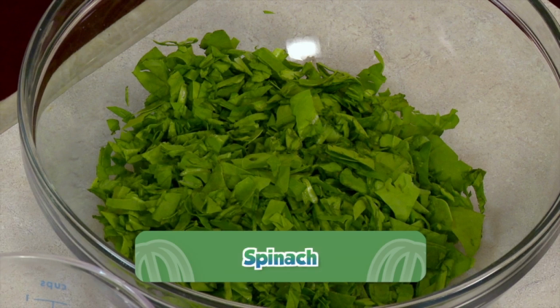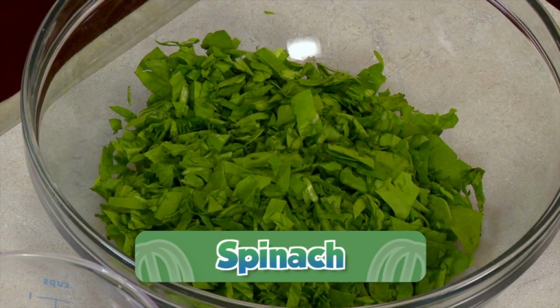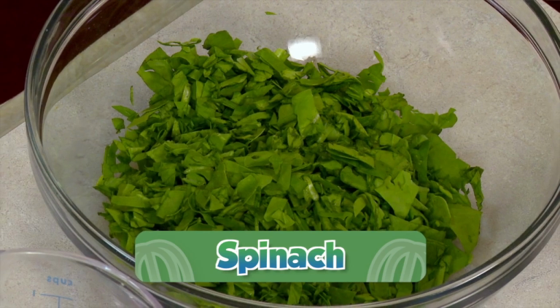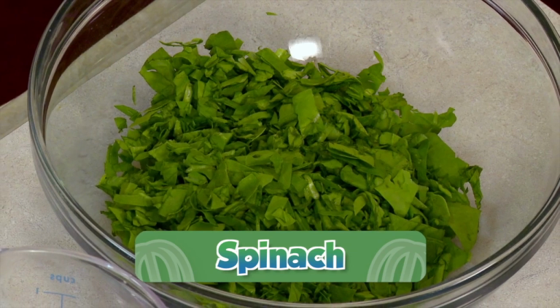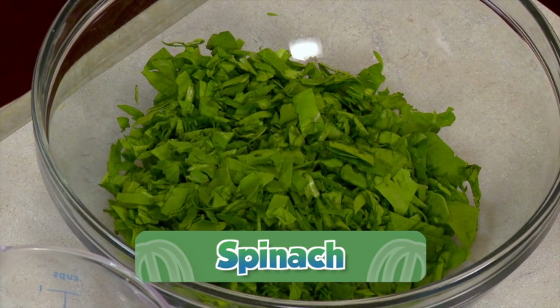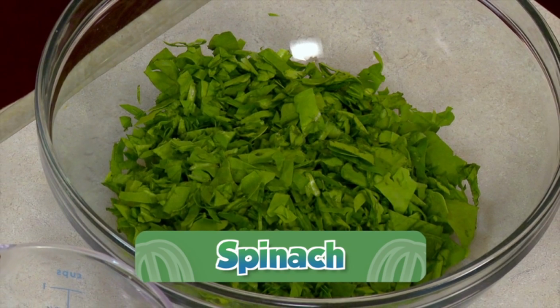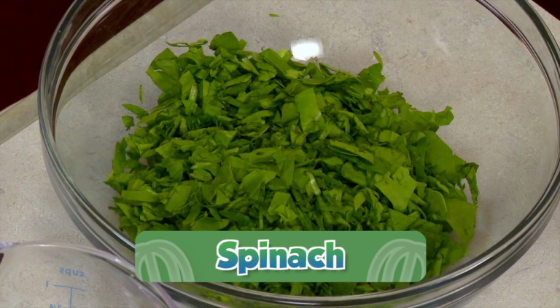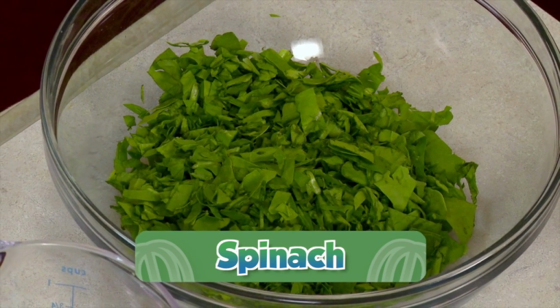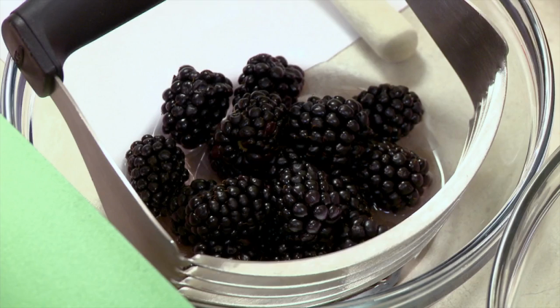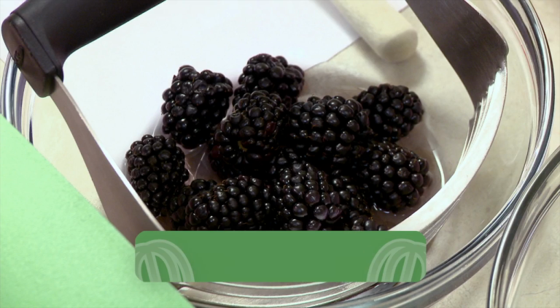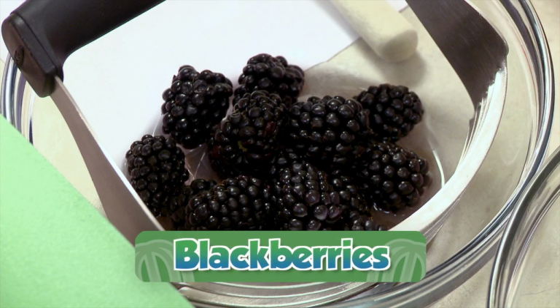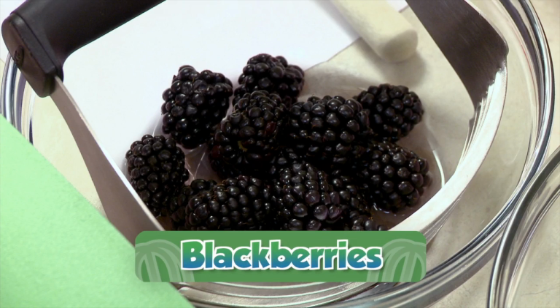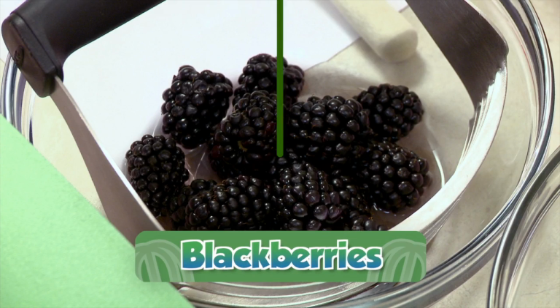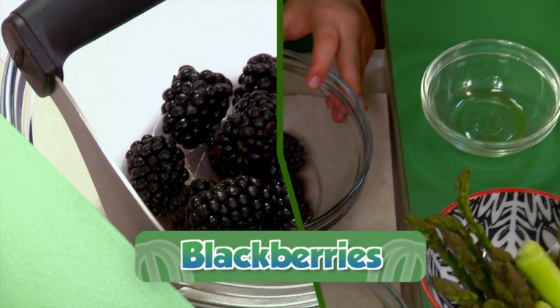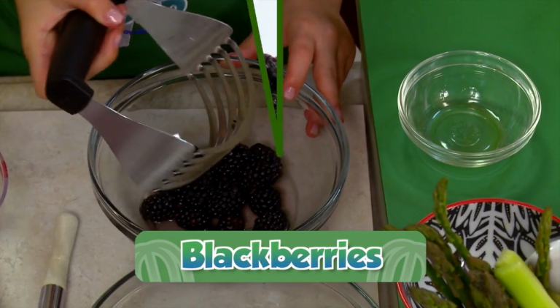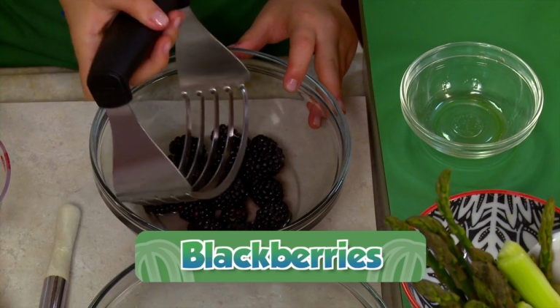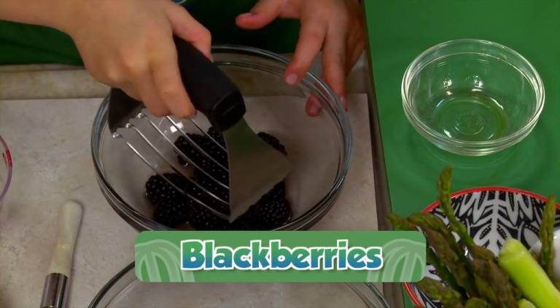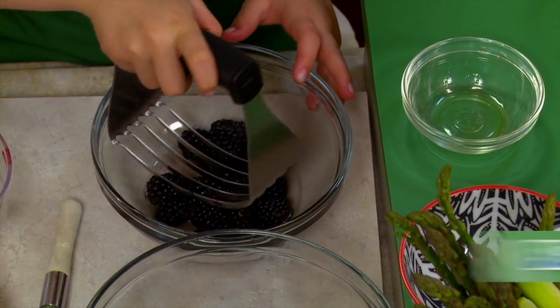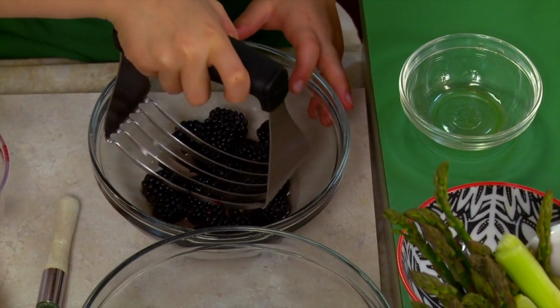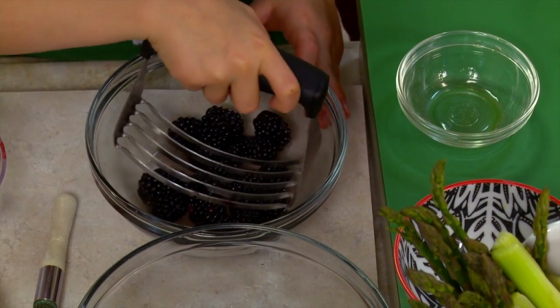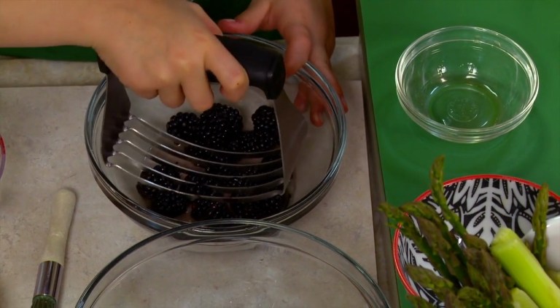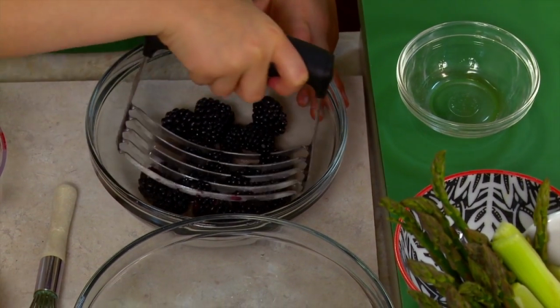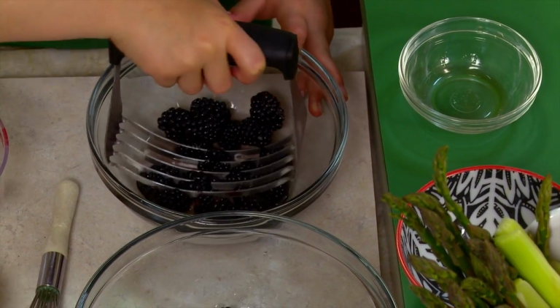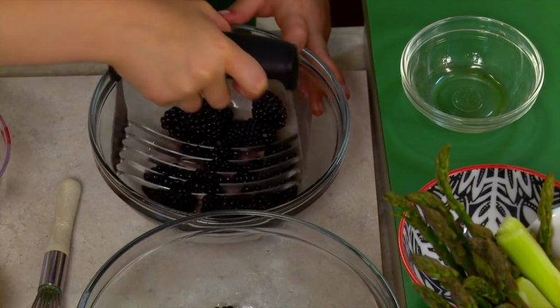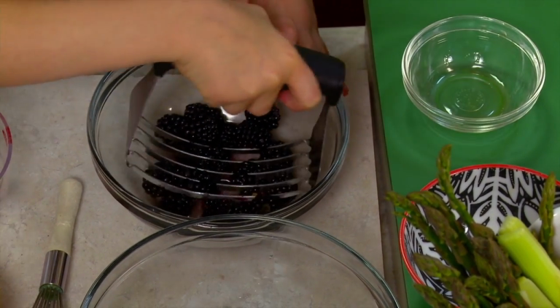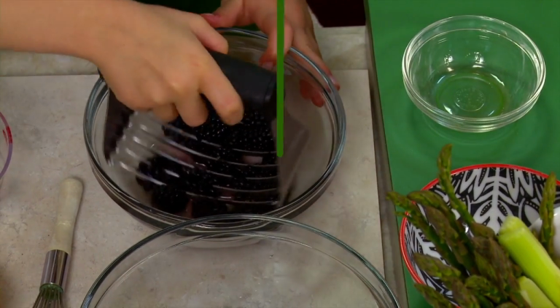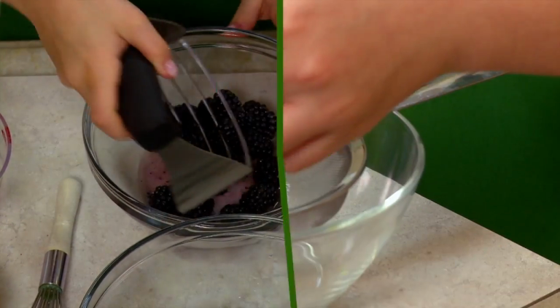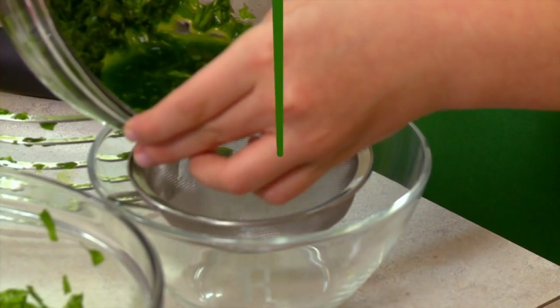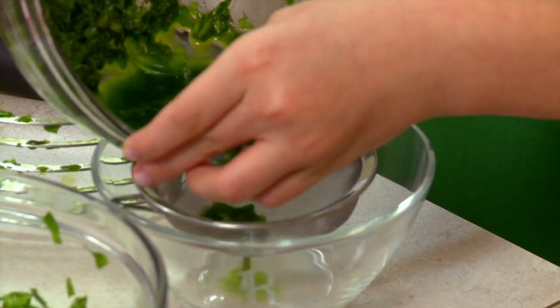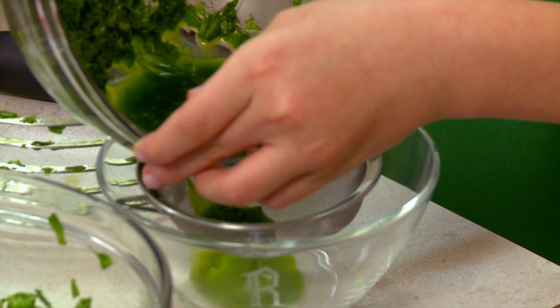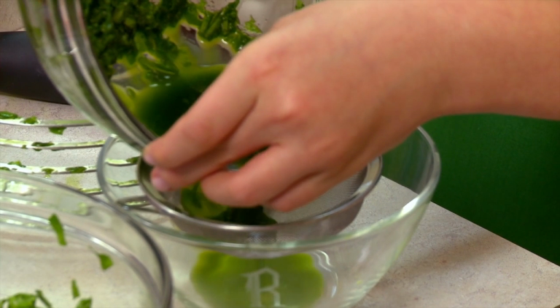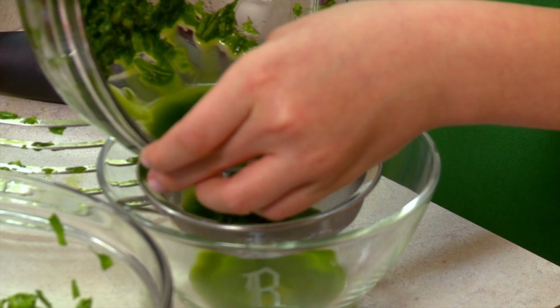Here's all you have to do. Here you have some fresh spinach and blackberries. We'll just pour a little hot water over them. Here we have some that have been soaking already. We're going to mash them up with a pastry cutter. Let's pour this in our strainer, Hadley.